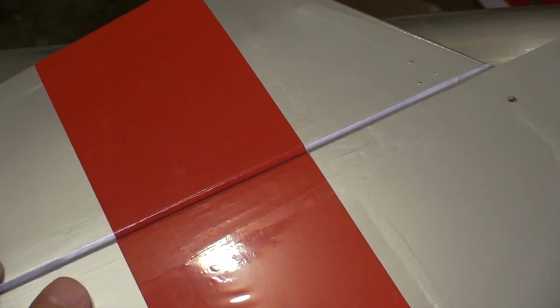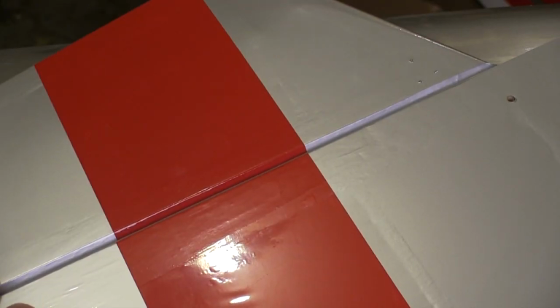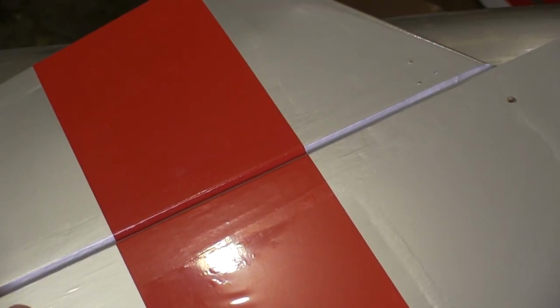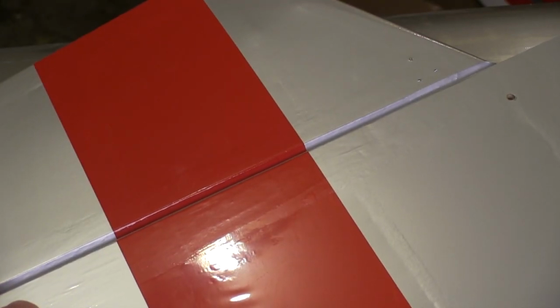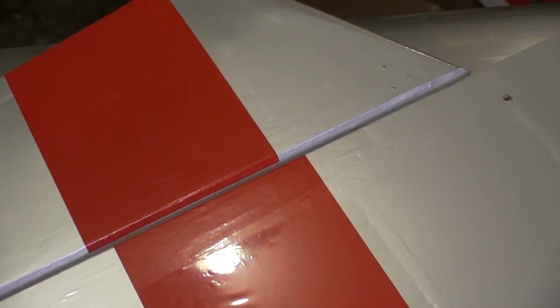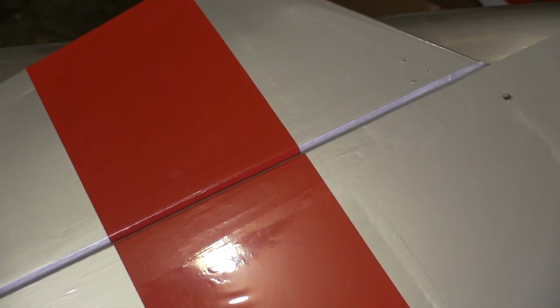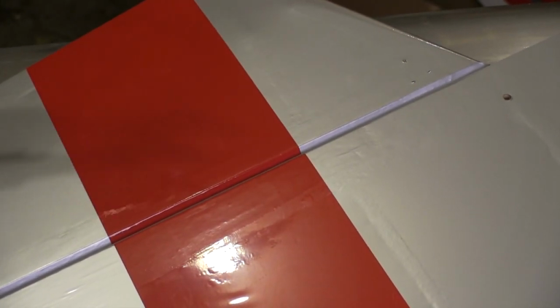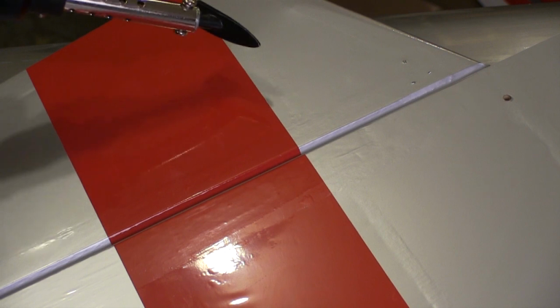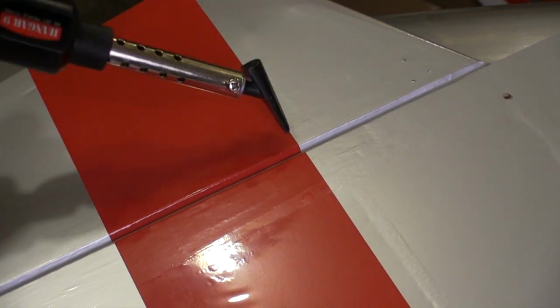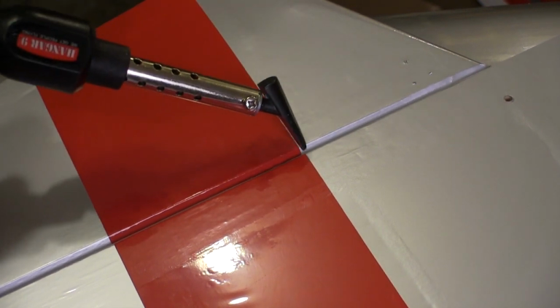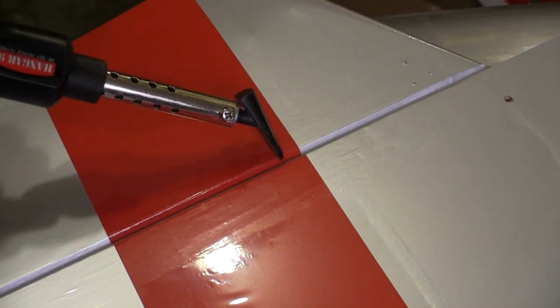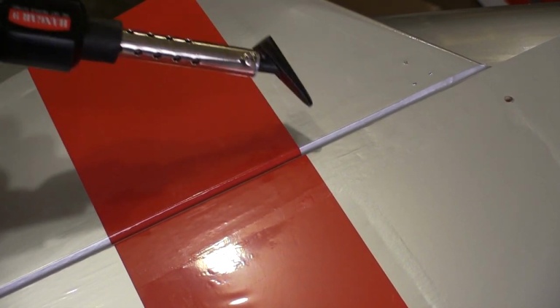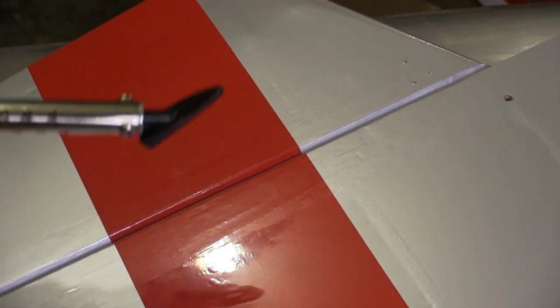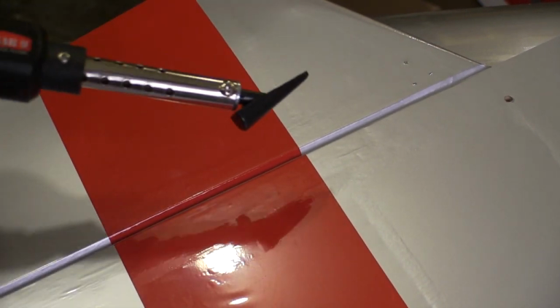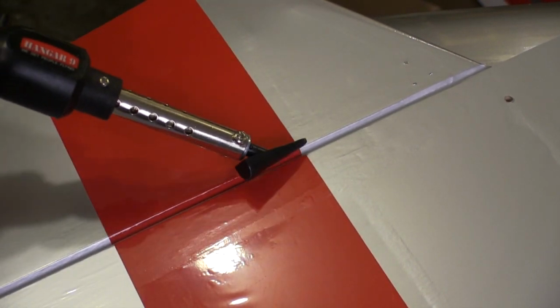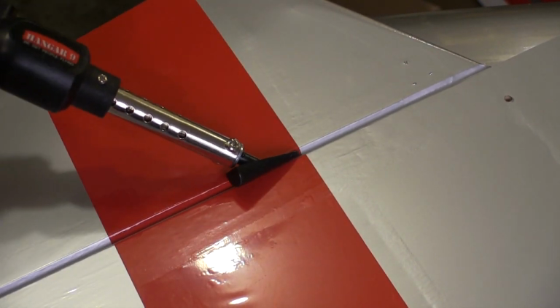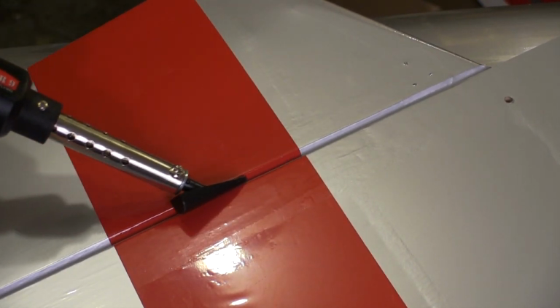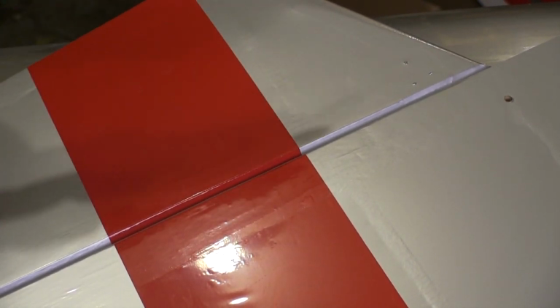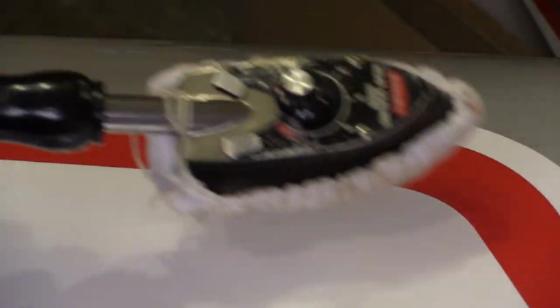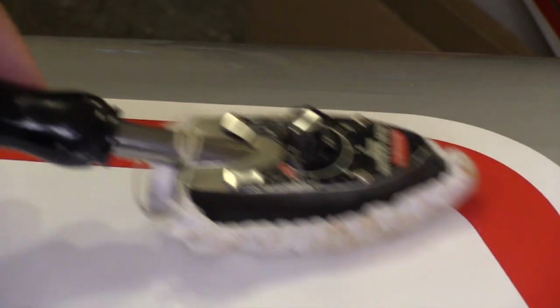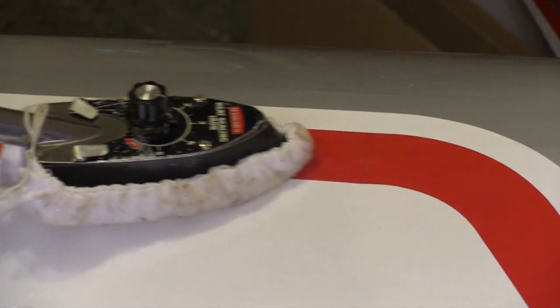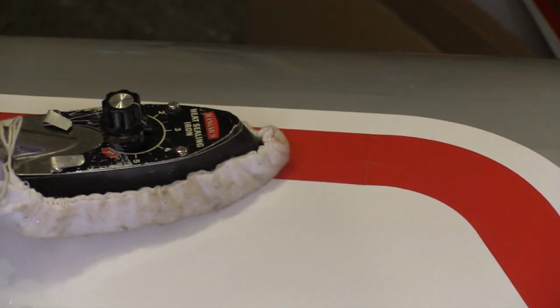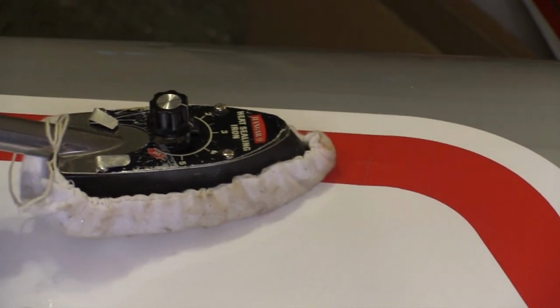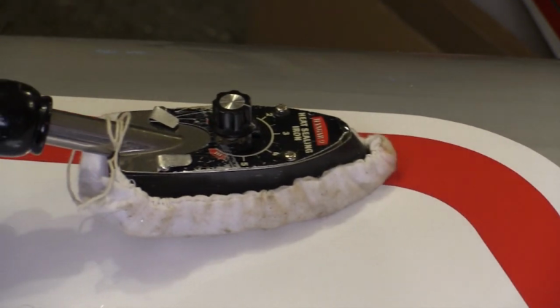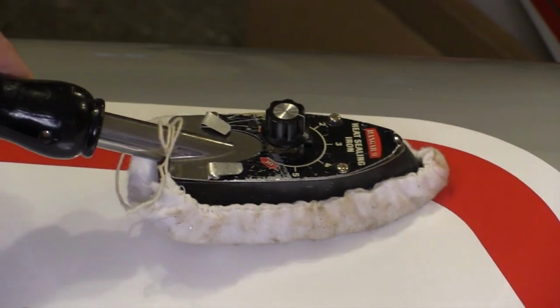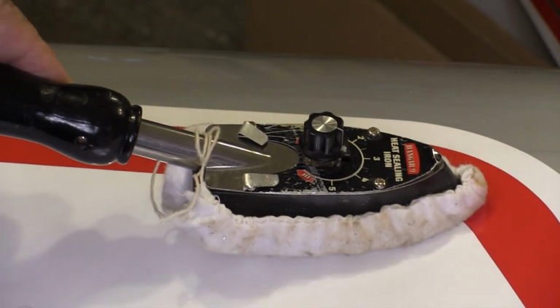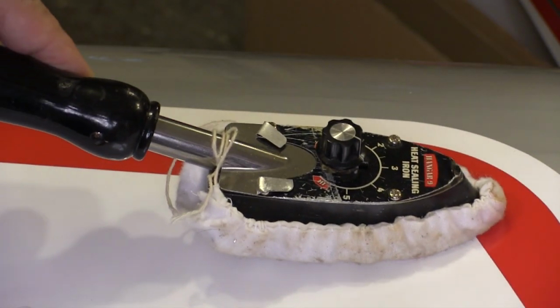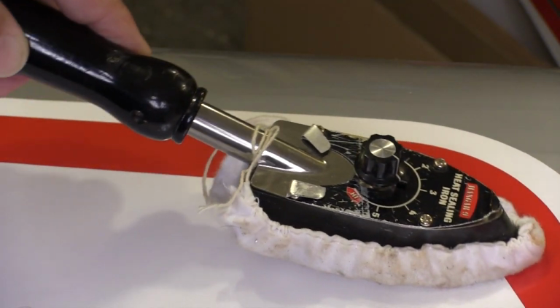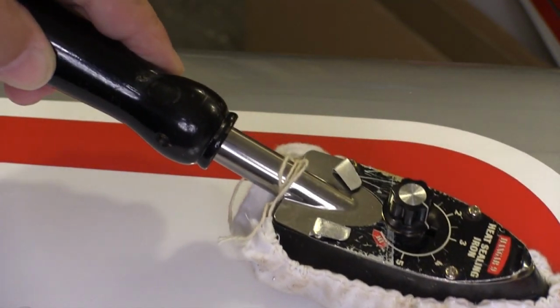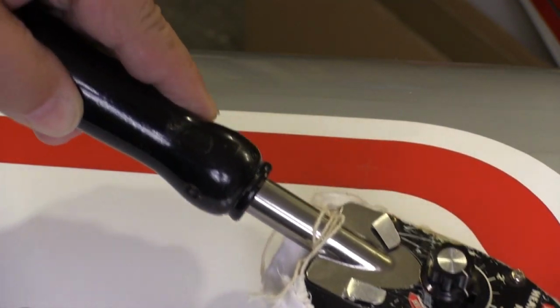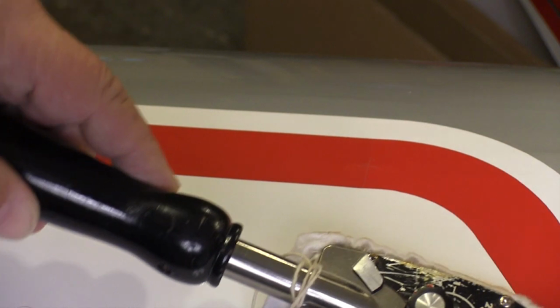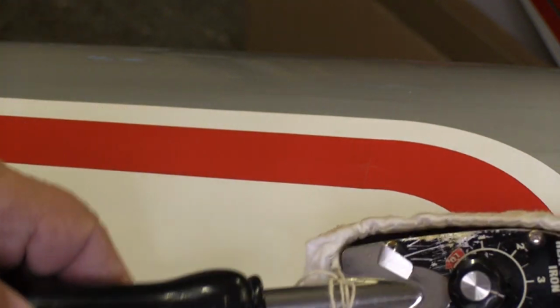The trim iron with its little shoe is good for getting down in the hinge lines when we have pieces of covering coming loose in there. The covering iron does most of the heavy work for sticking the covering down, getting it attached to the wood, and applying some graphics.